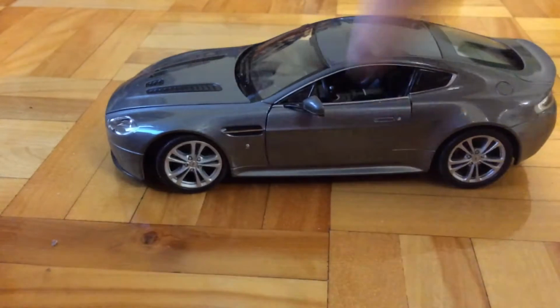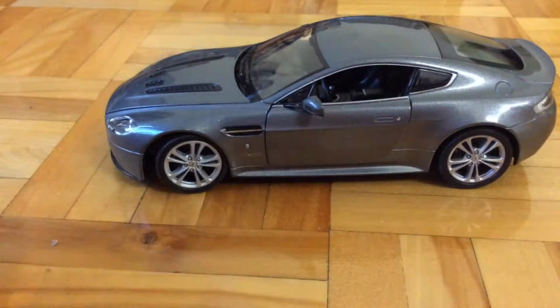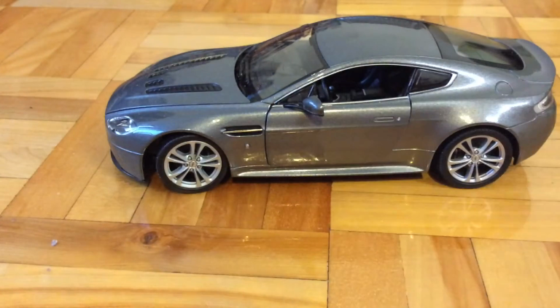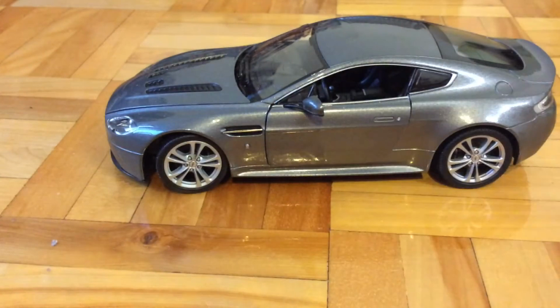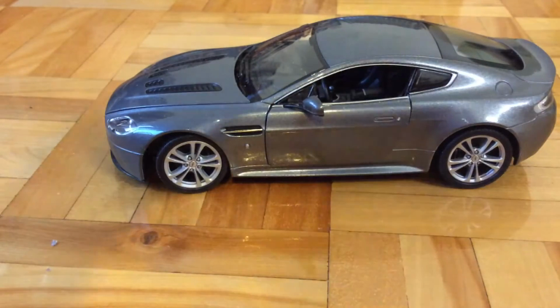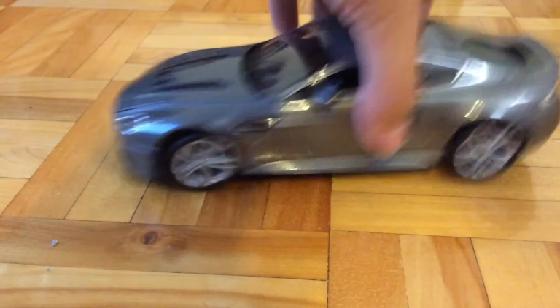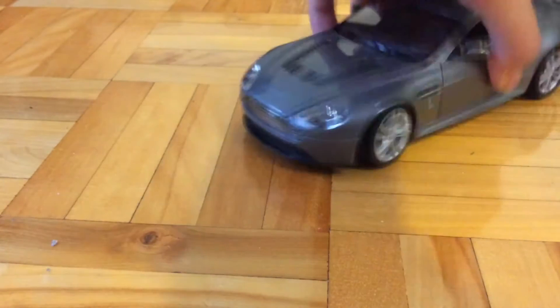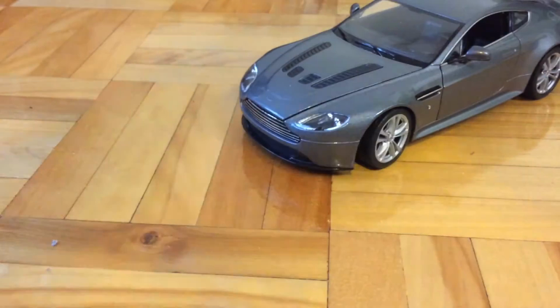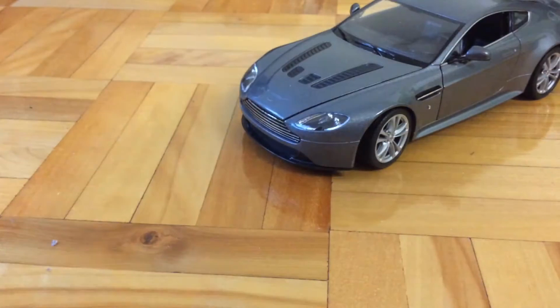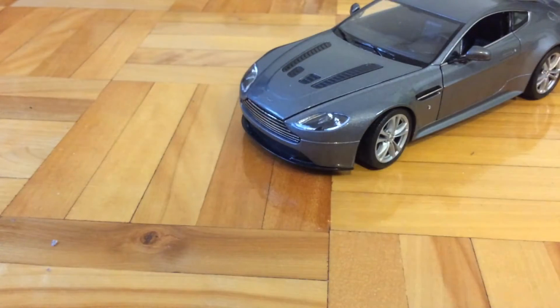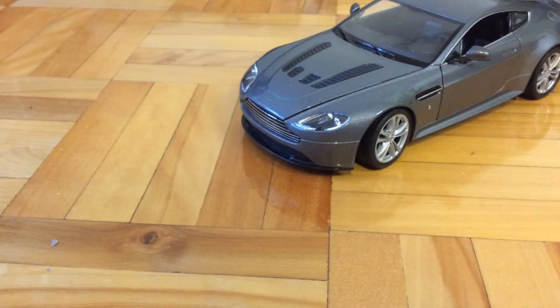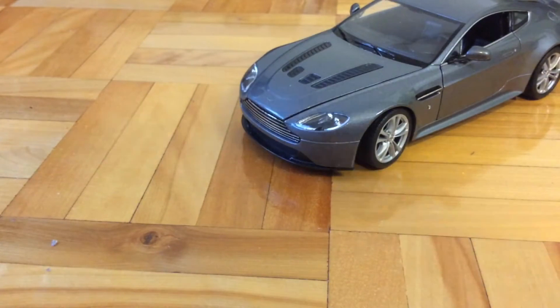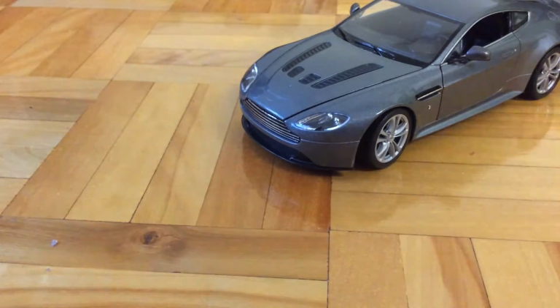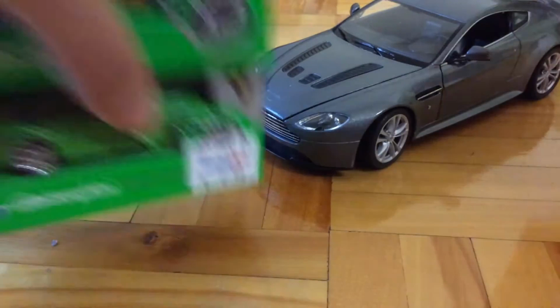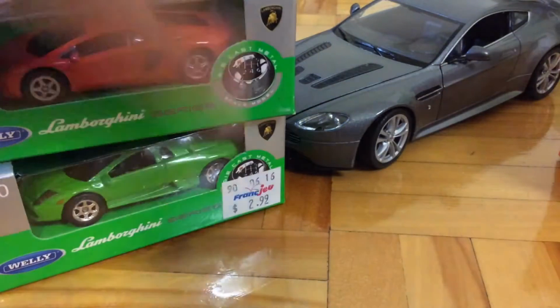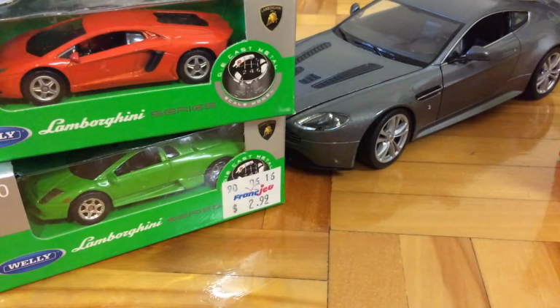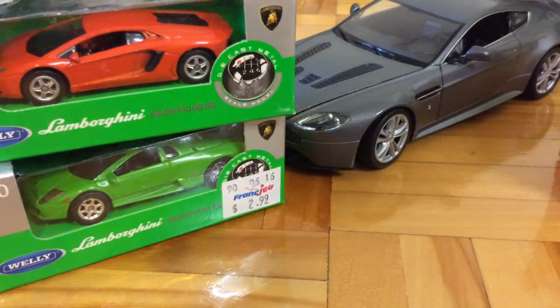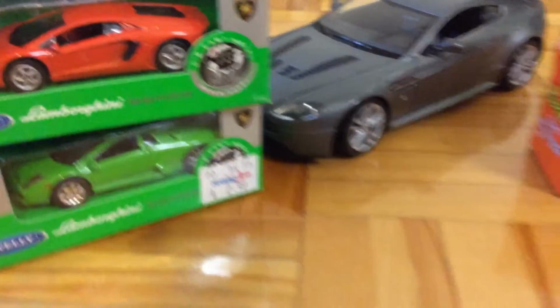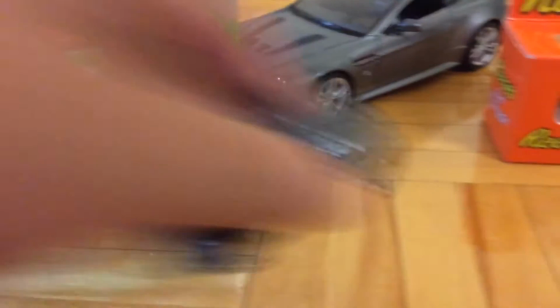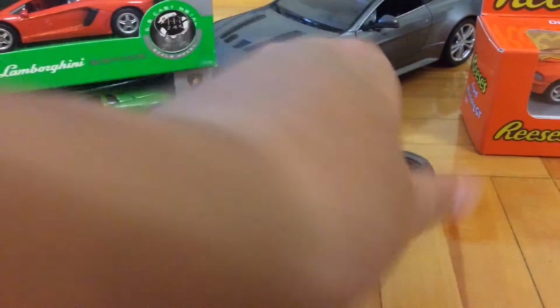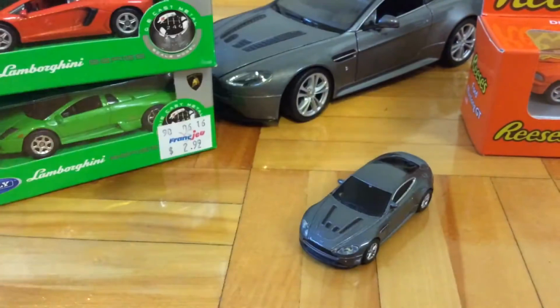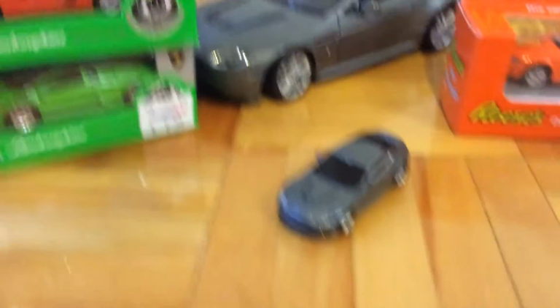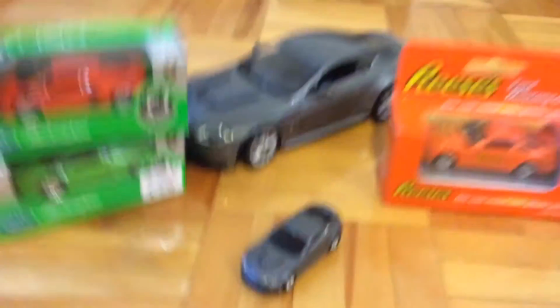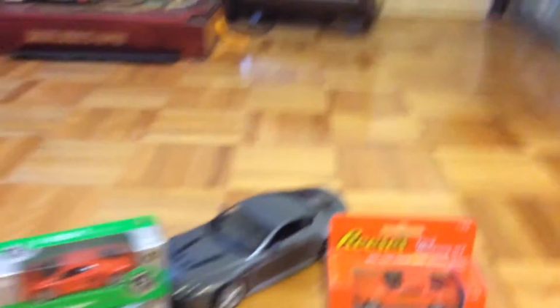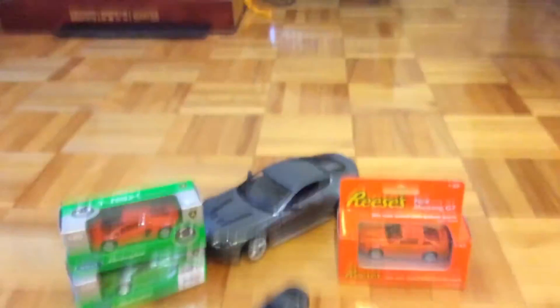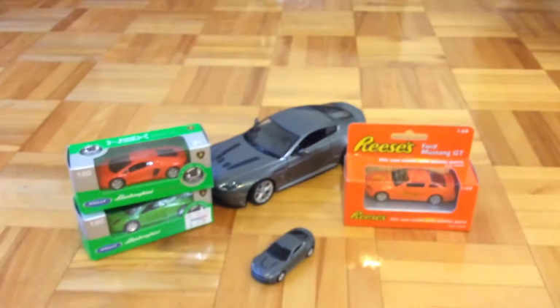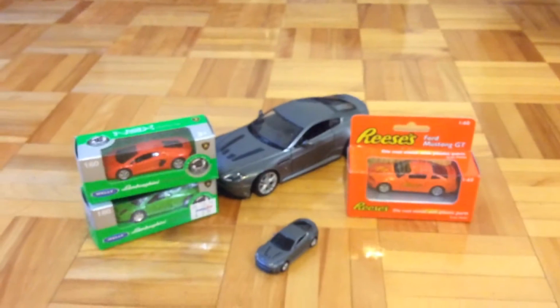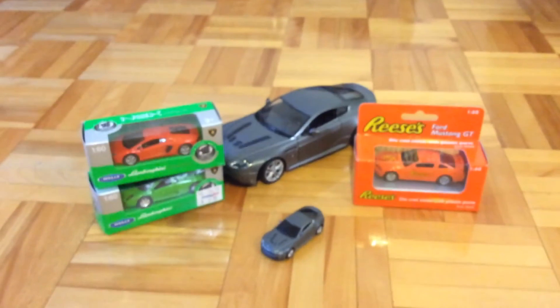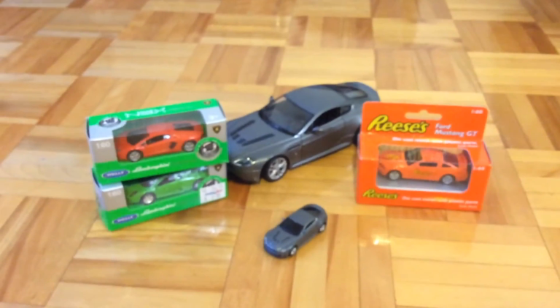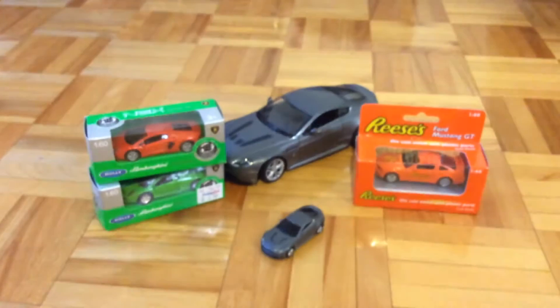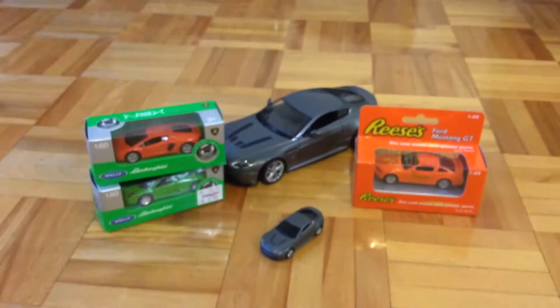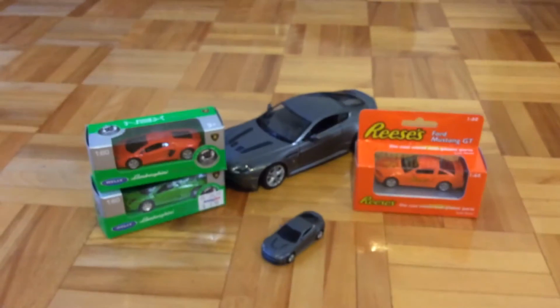That's about it for my collection. You can comment down below which is your favorite car from the whole collection. So yeah, until the next video, this is Purrfish, out.